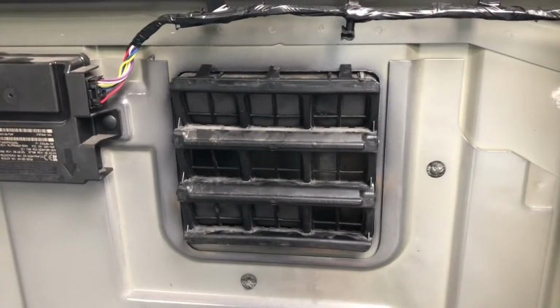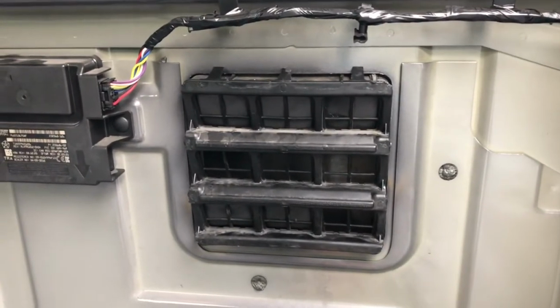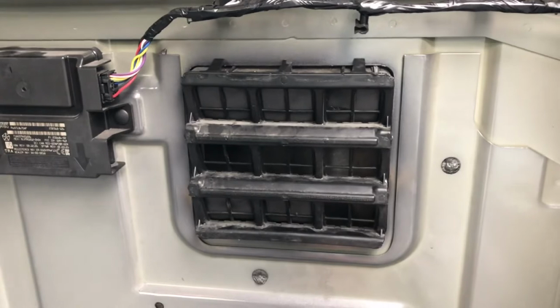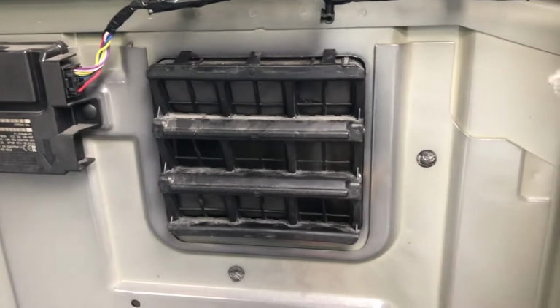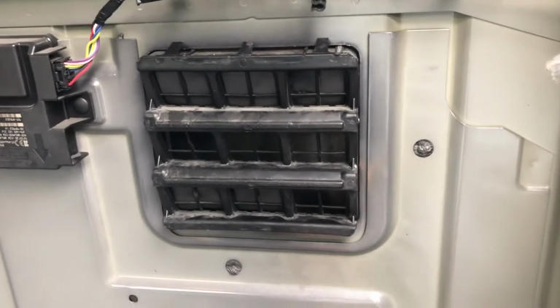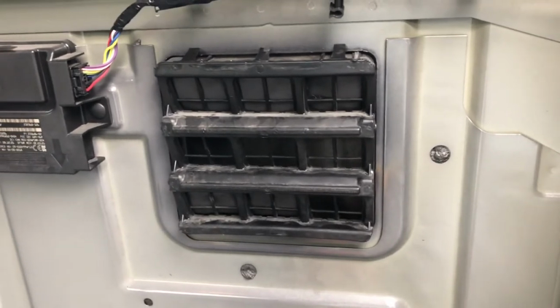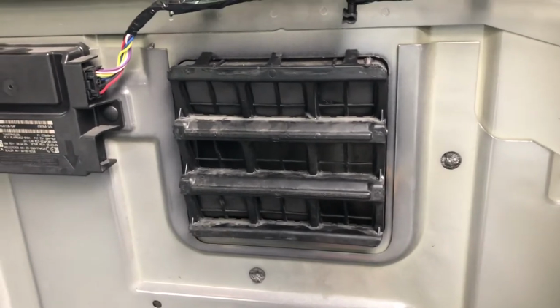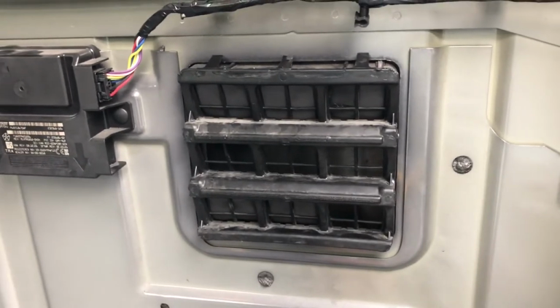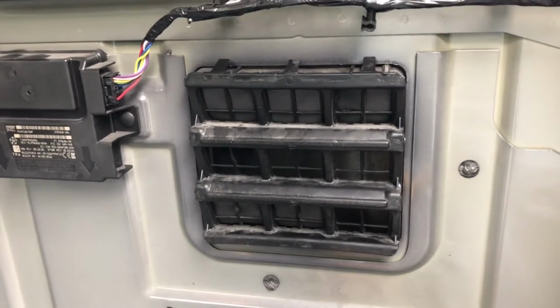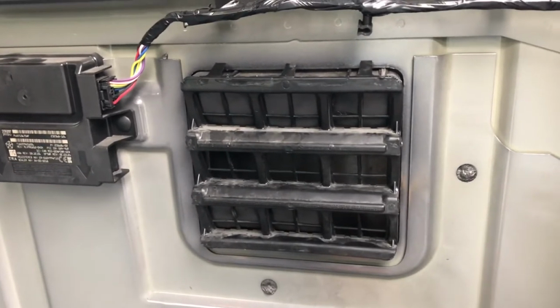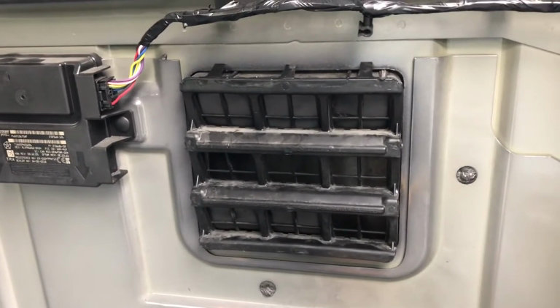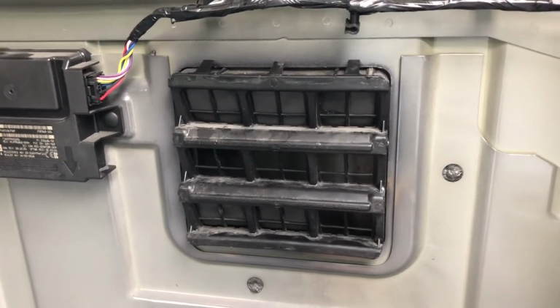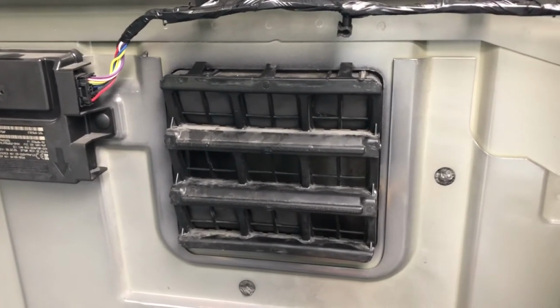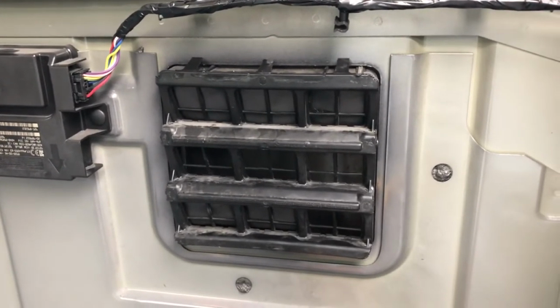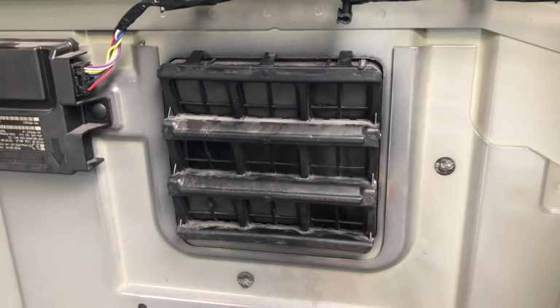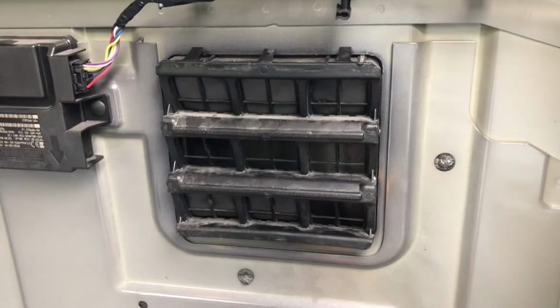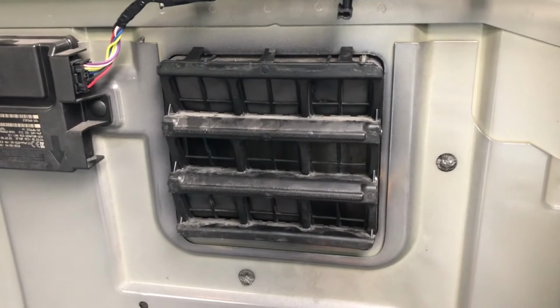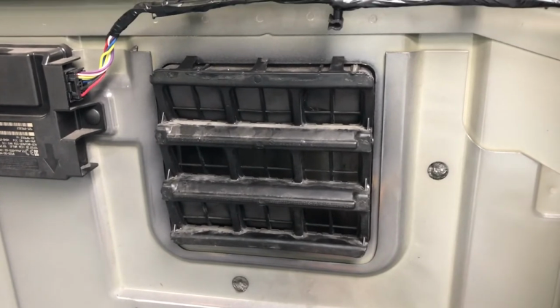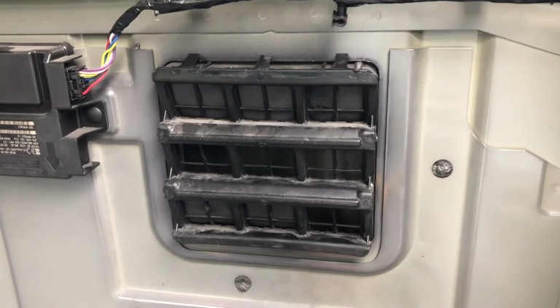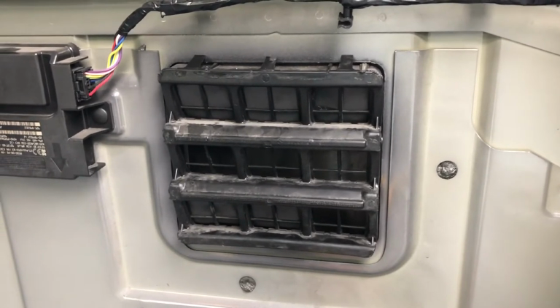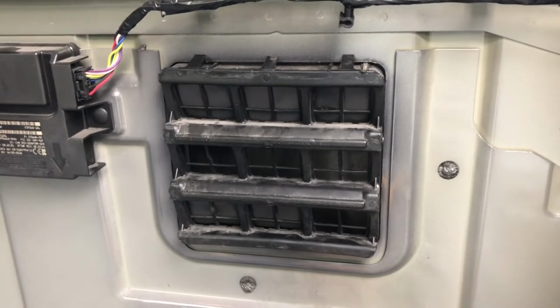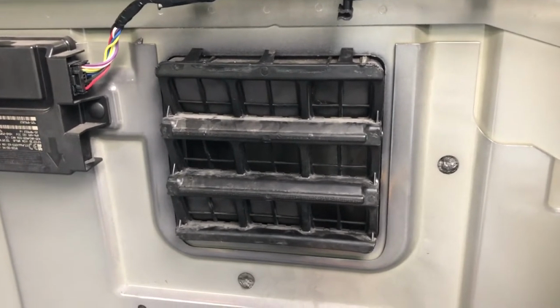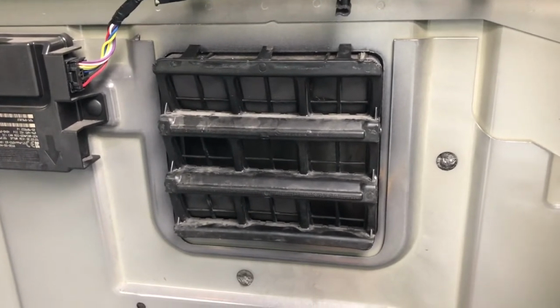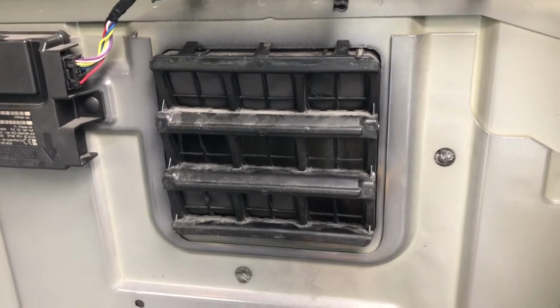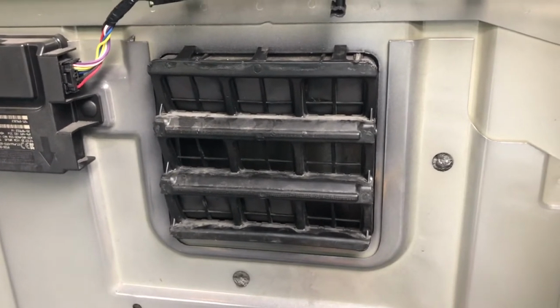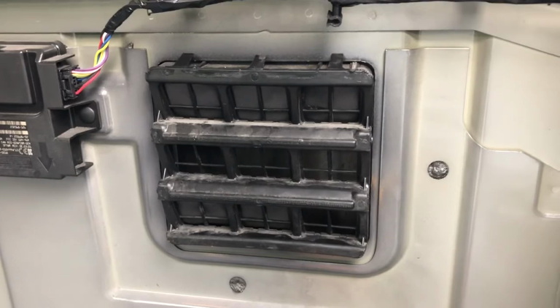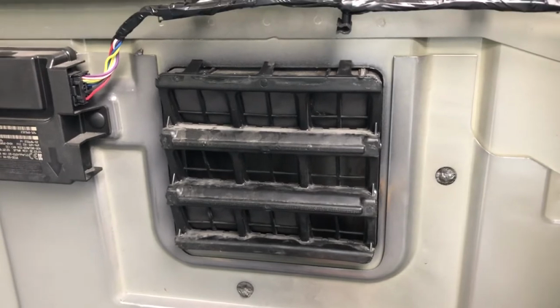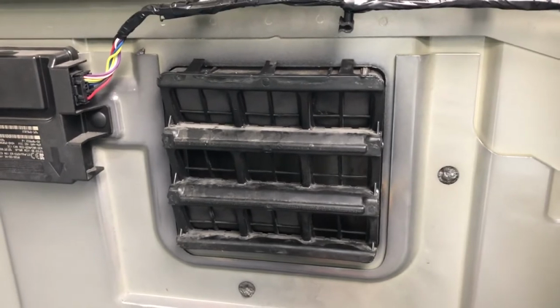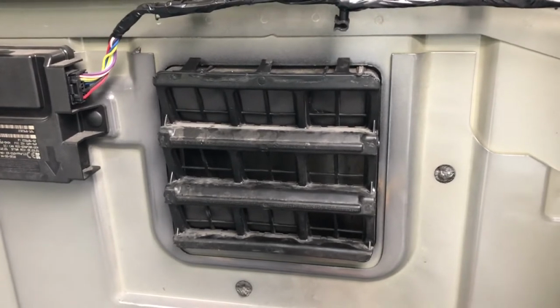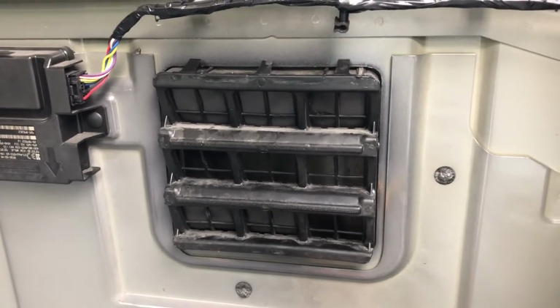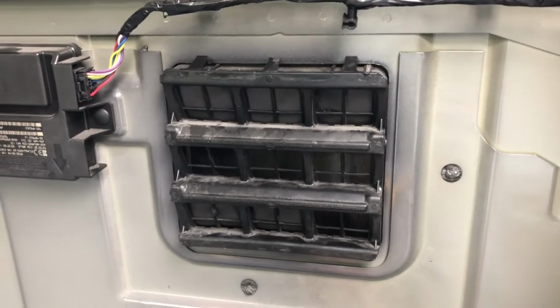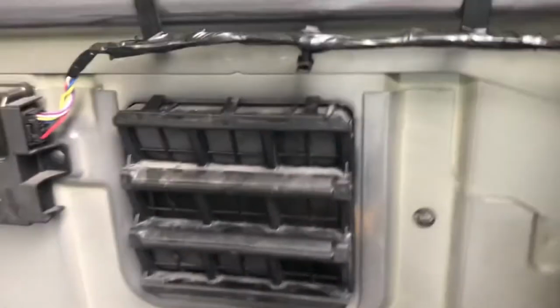The one thing I didn't see on all the videos I watched was how to remove these and how to put the new ones in. You don't have to unbolt your bed, you don't have to pull them up between the bed and the back of the truck — you can do it all from inside.